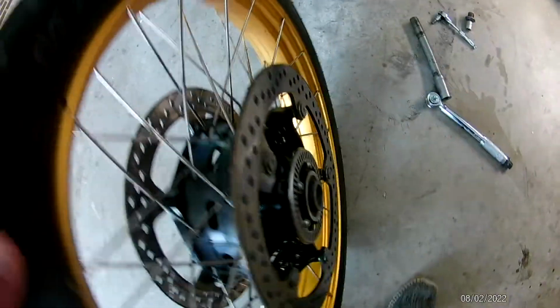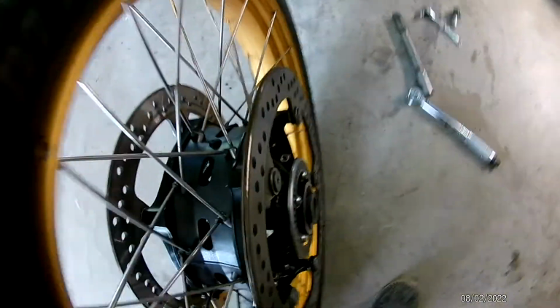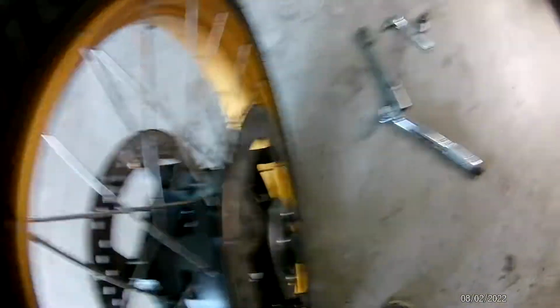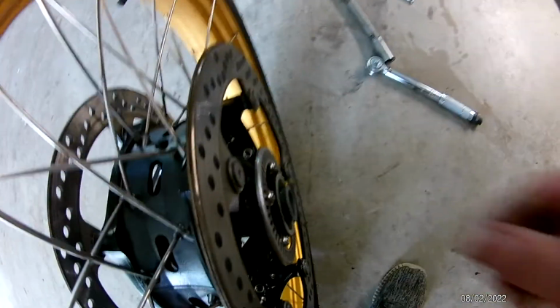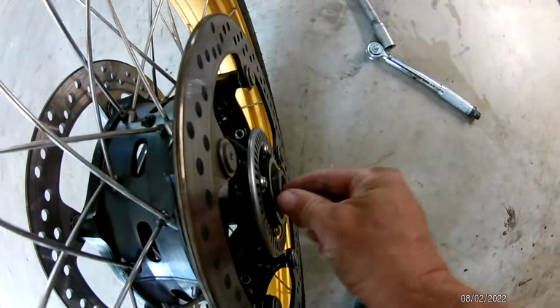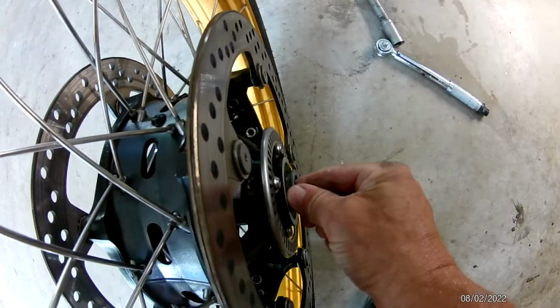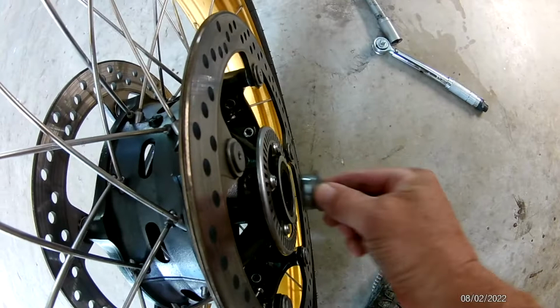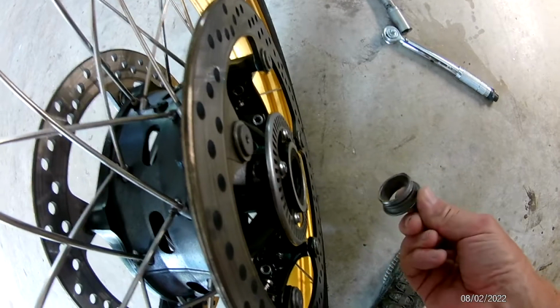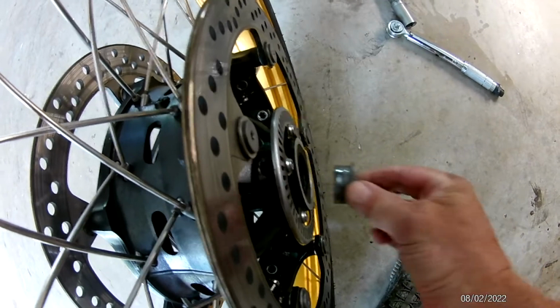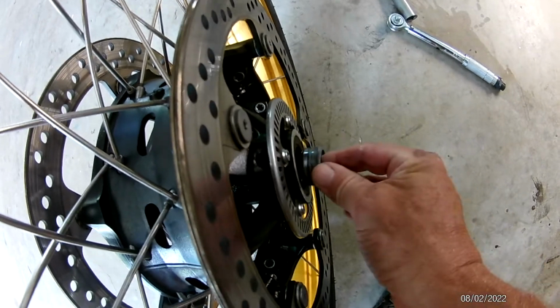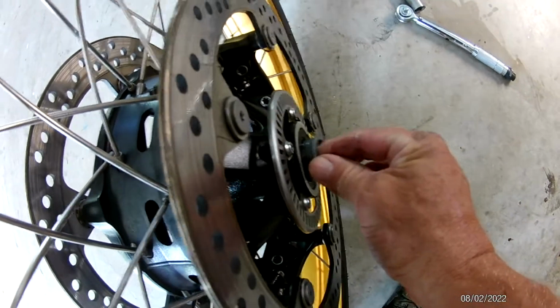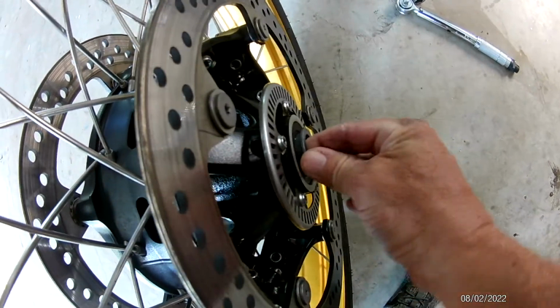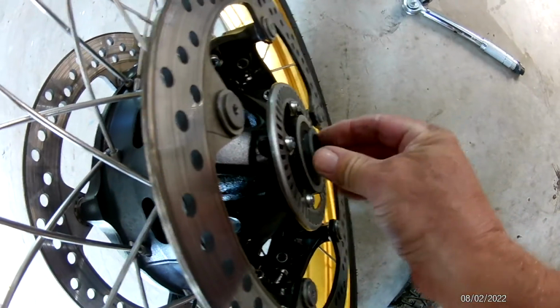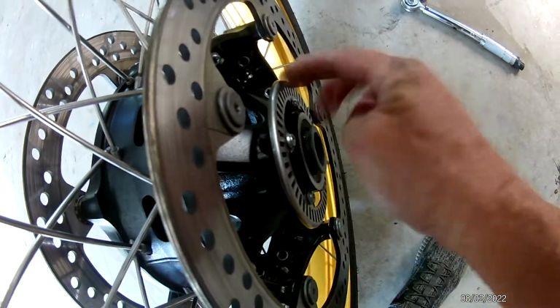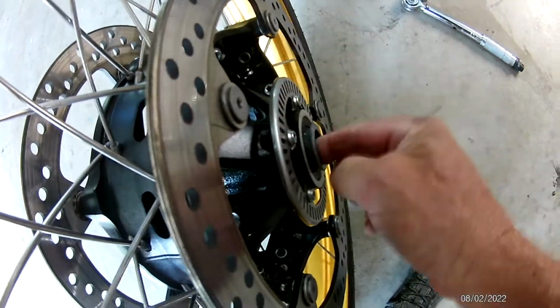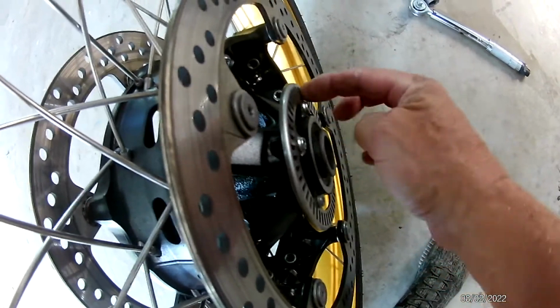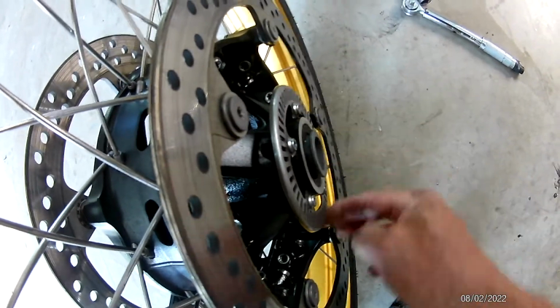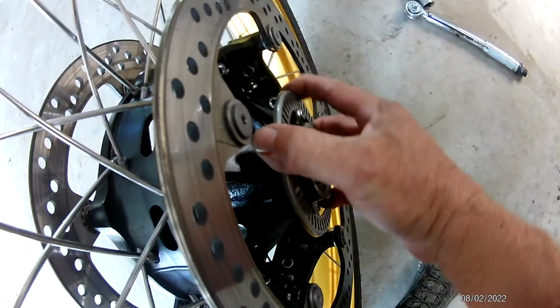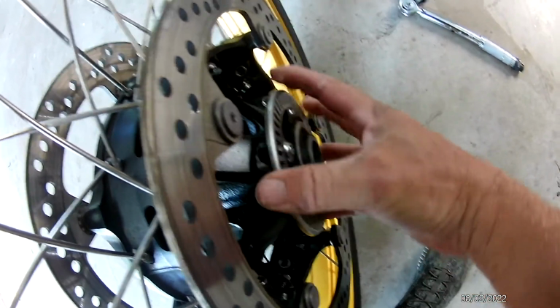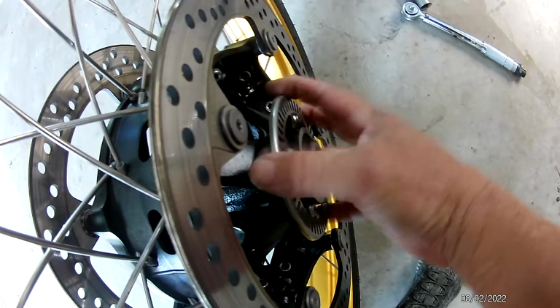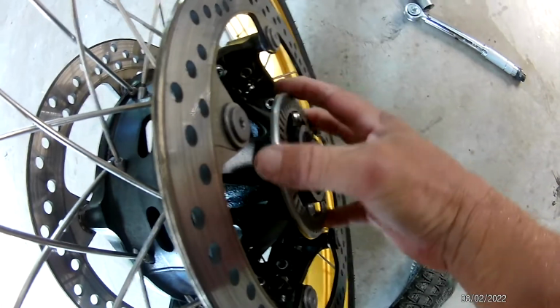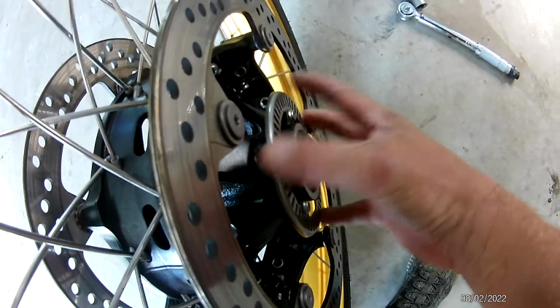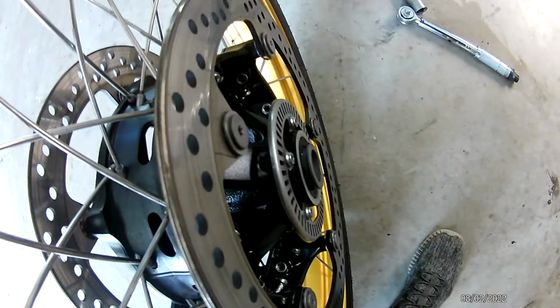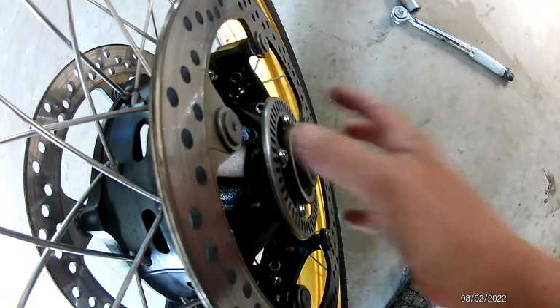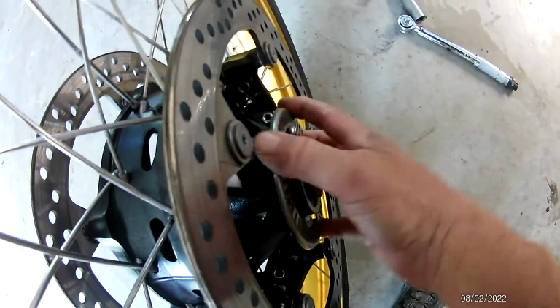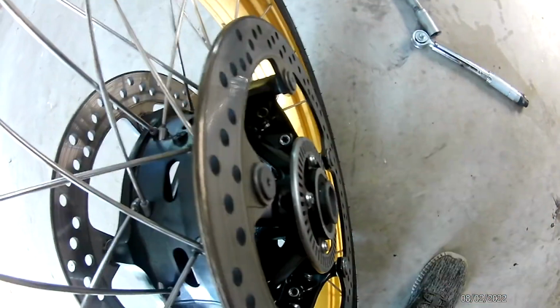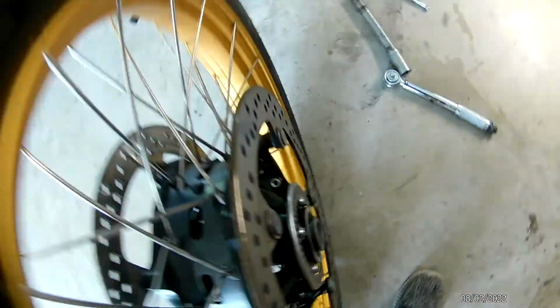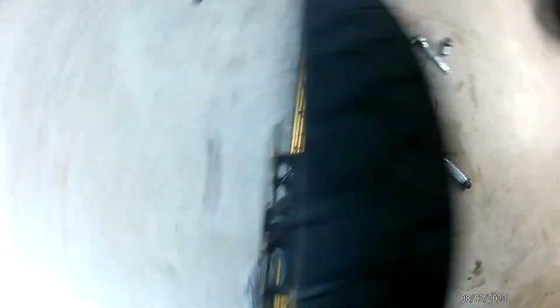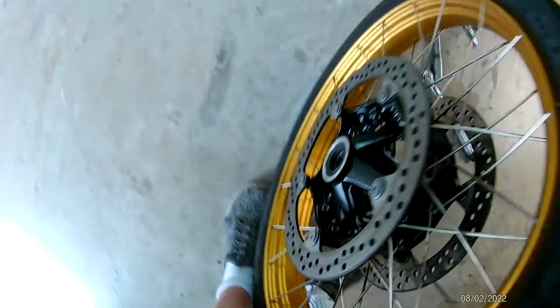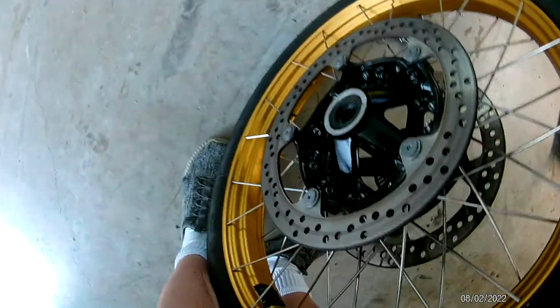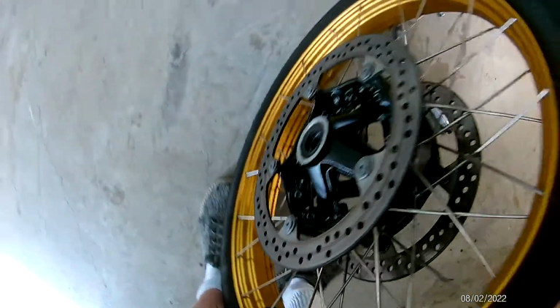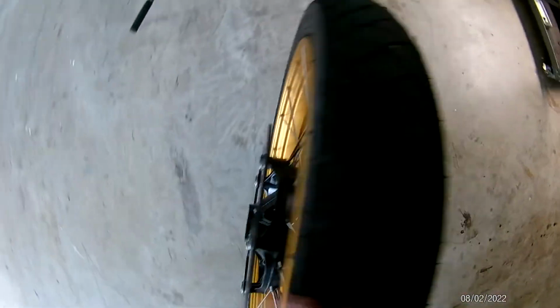Now there's a little spacer on this side — a good way to remember that is it's the side that the other half of the ABS sensor is on.